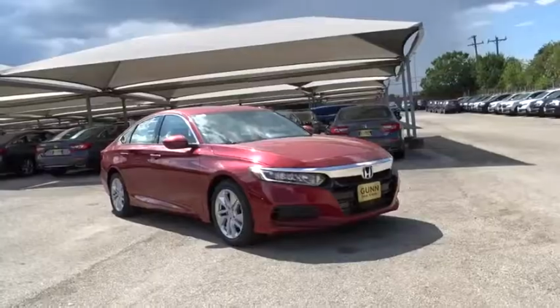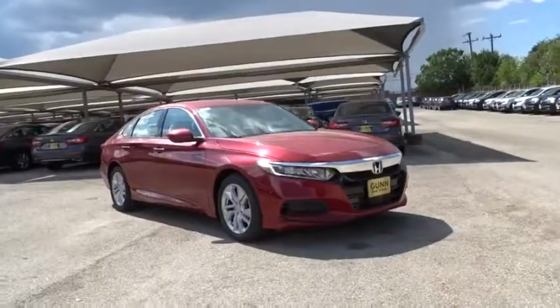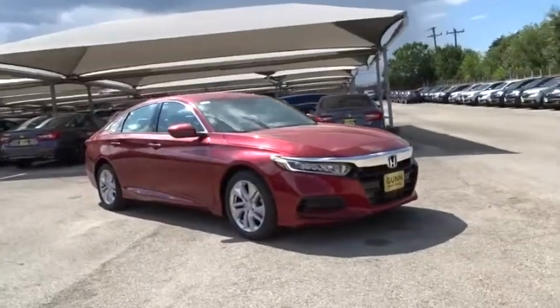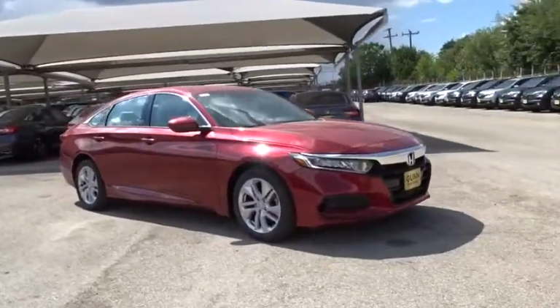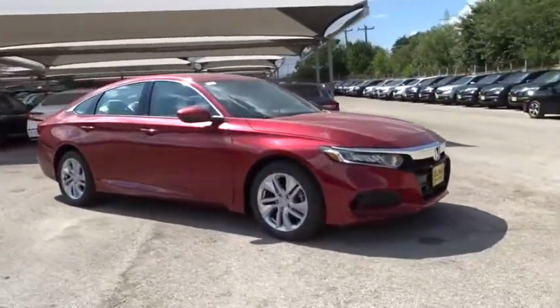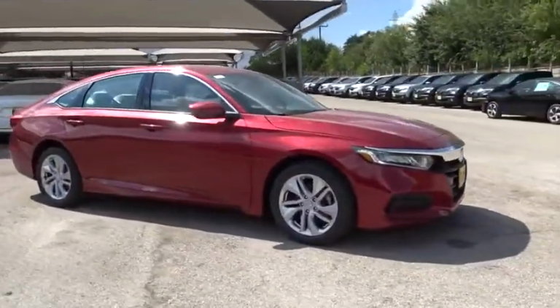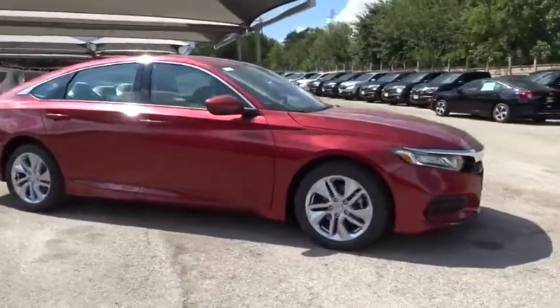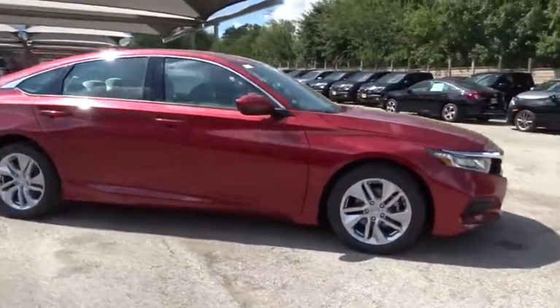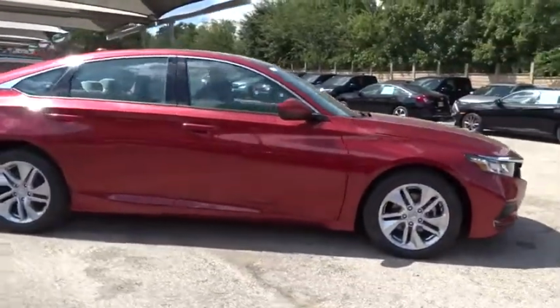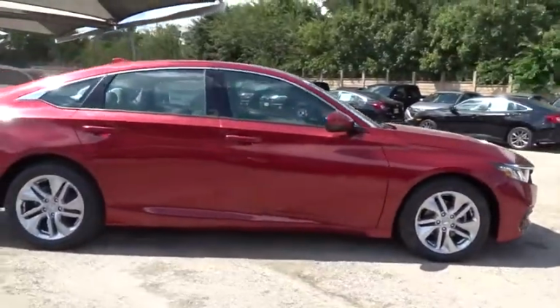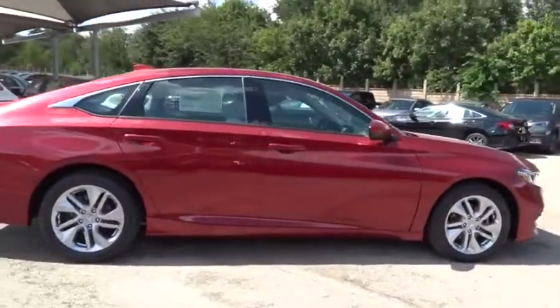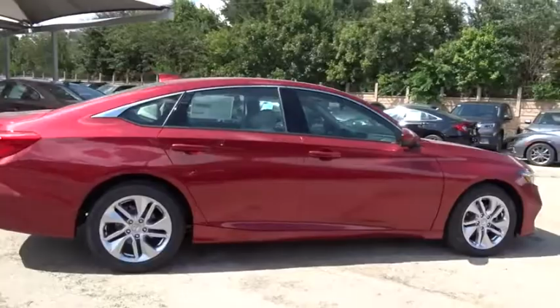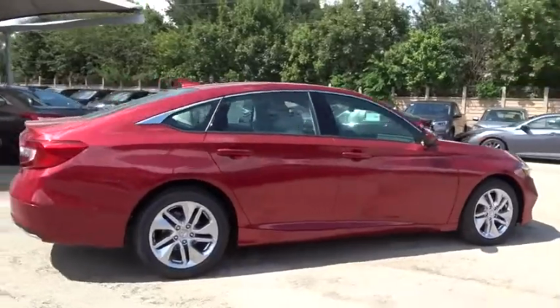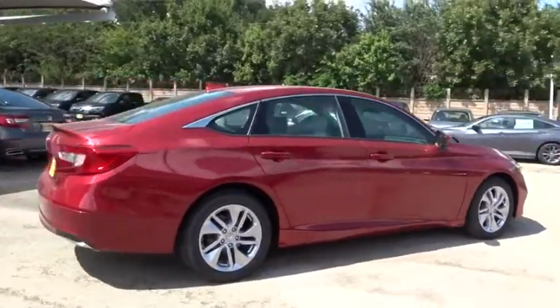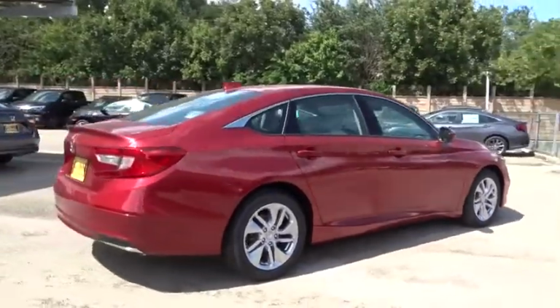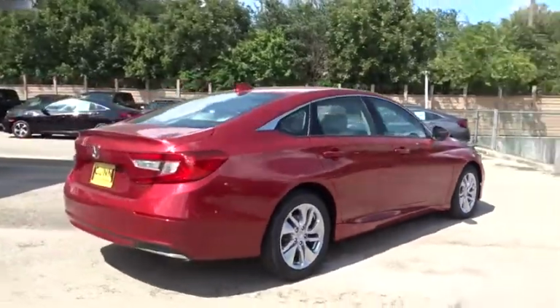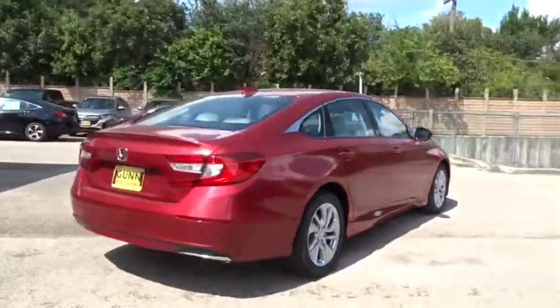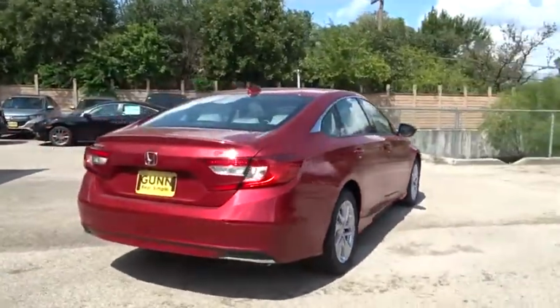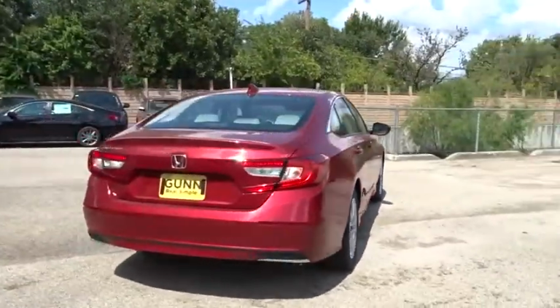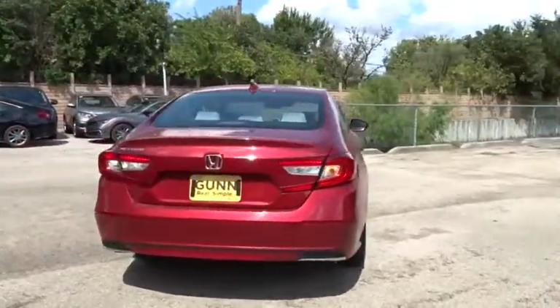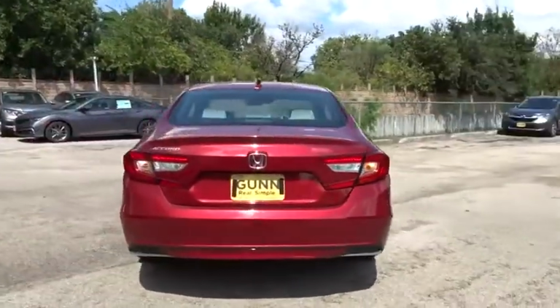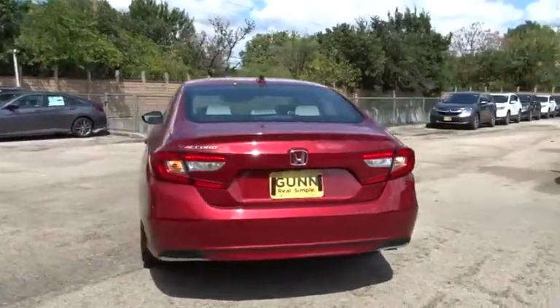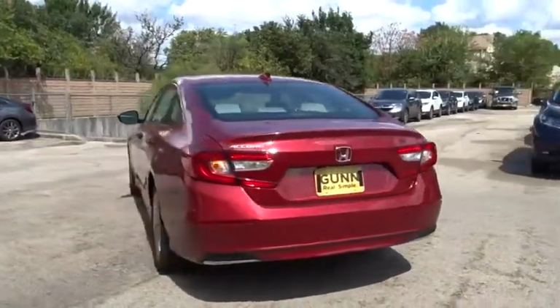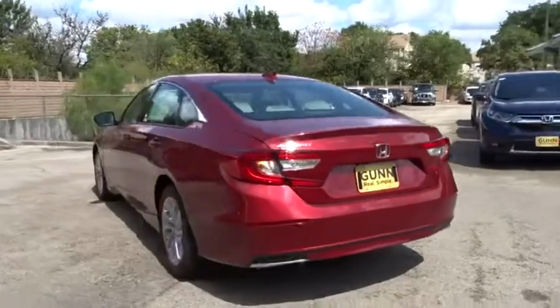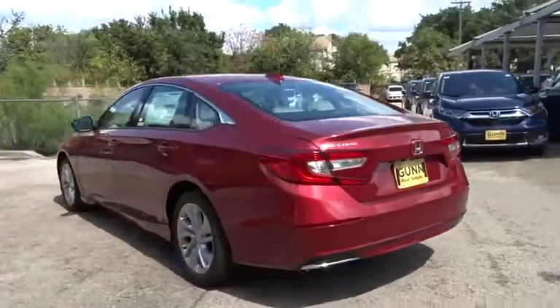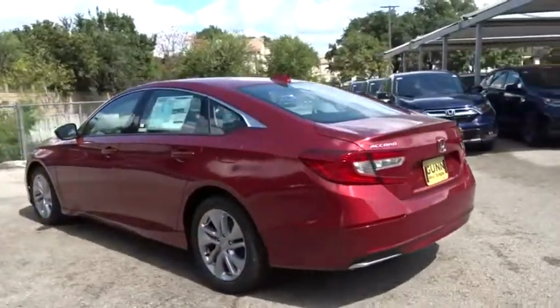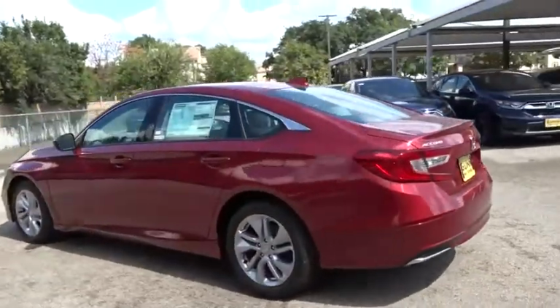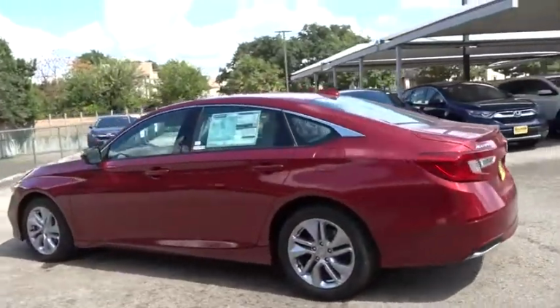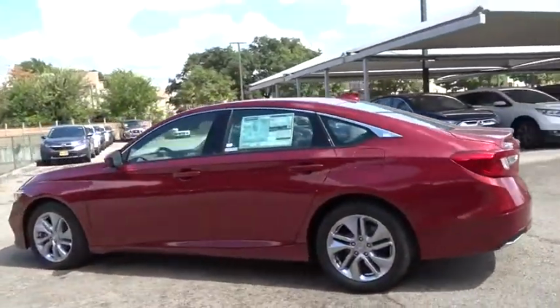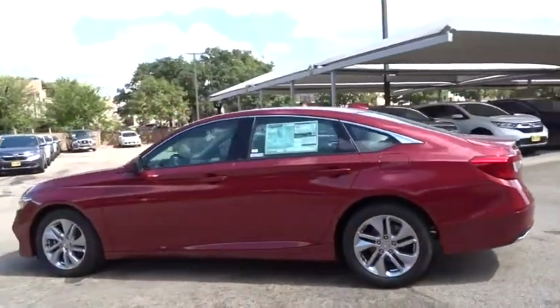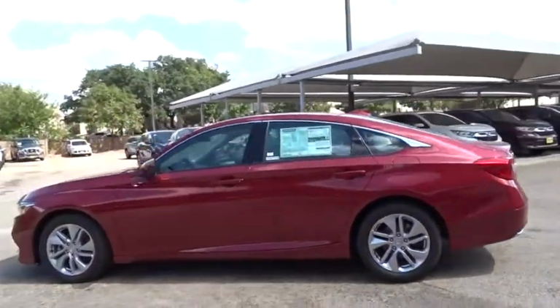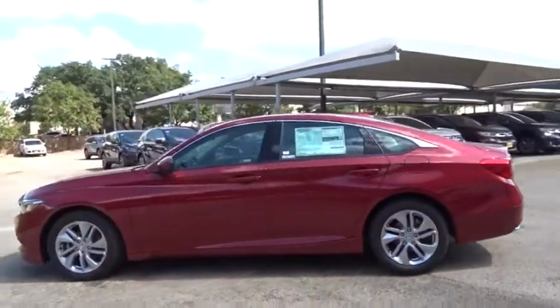Looking for the right vehicle? Check out the 2019 Honda Accord — ingeniously simple, yet overflowing with luxury and technological creativity. All that and more in the Accord. Here are some of this vehicle's great options.